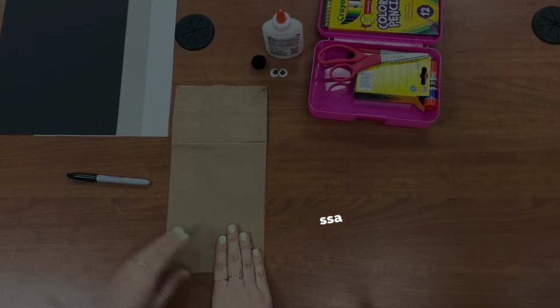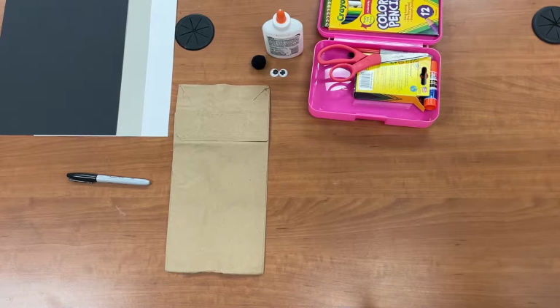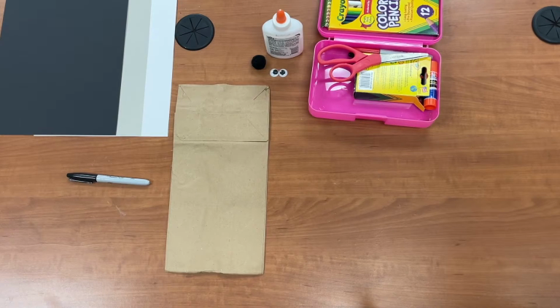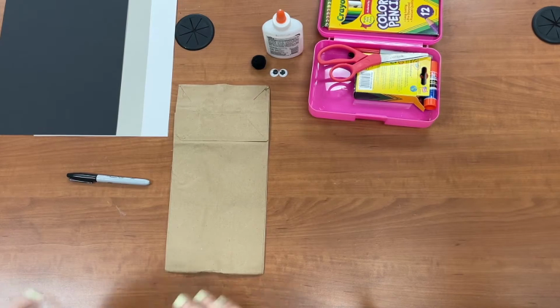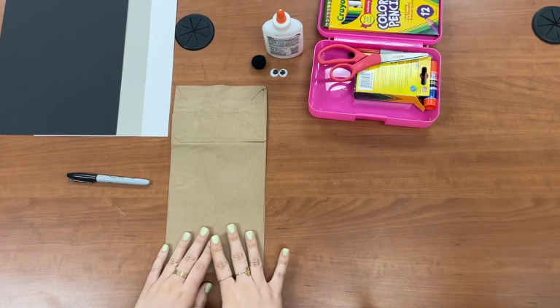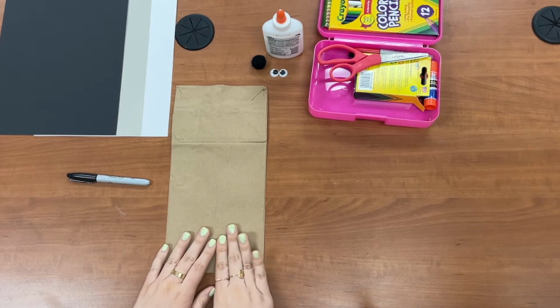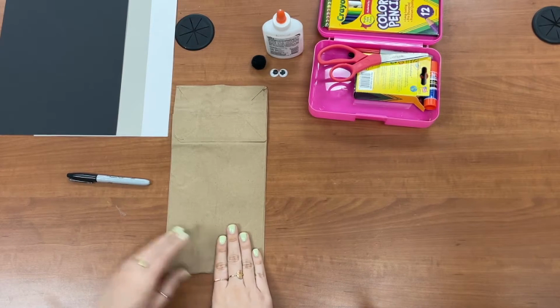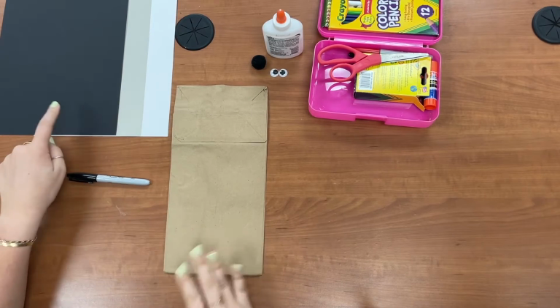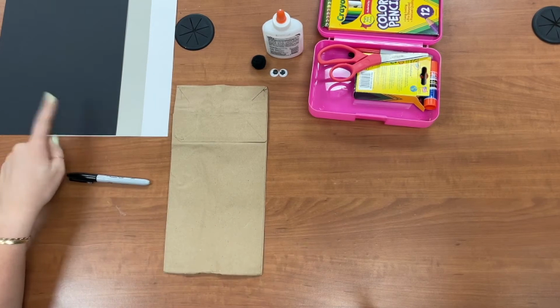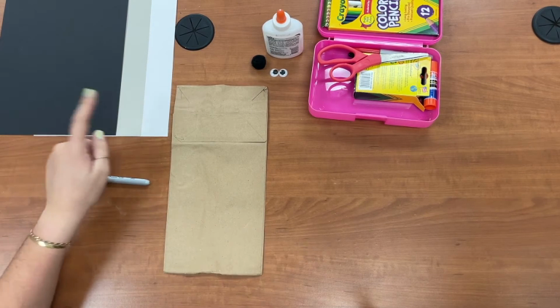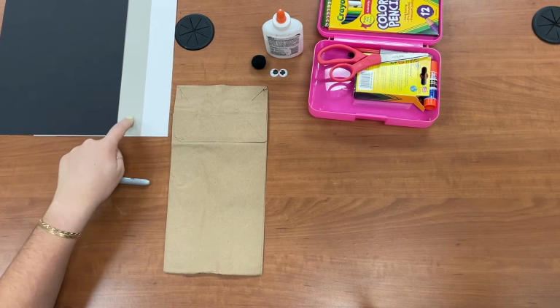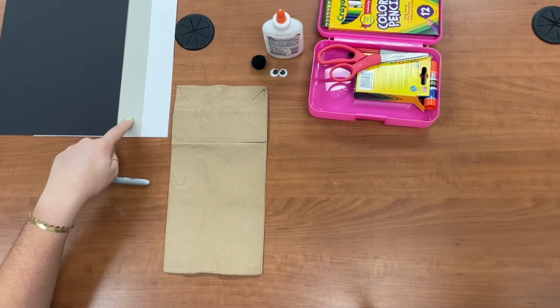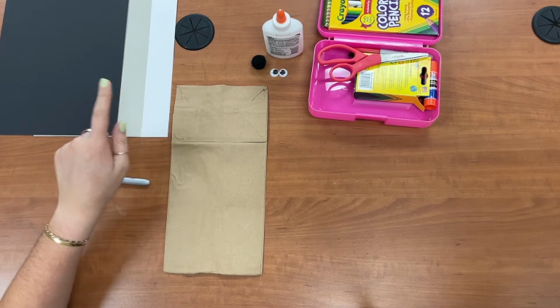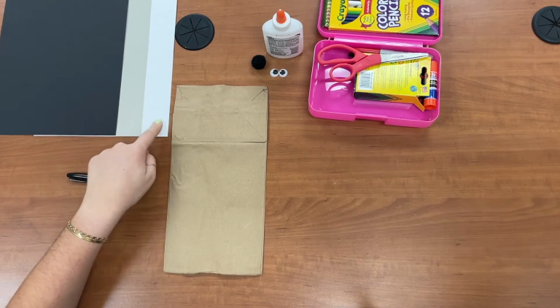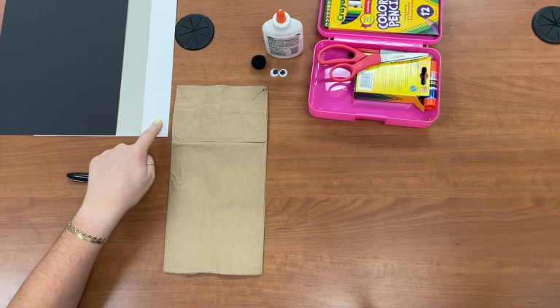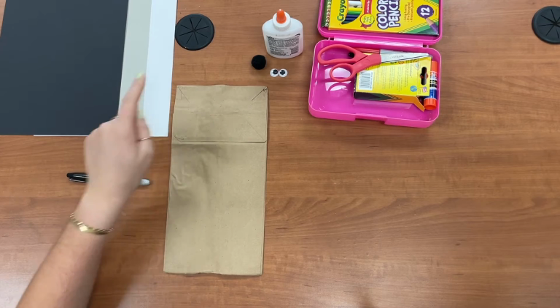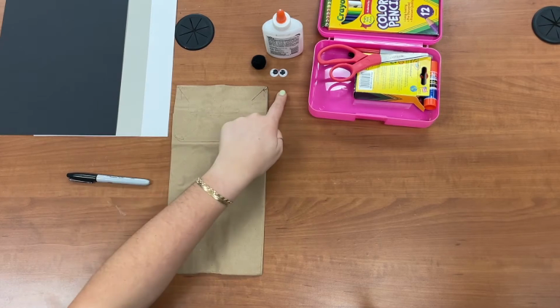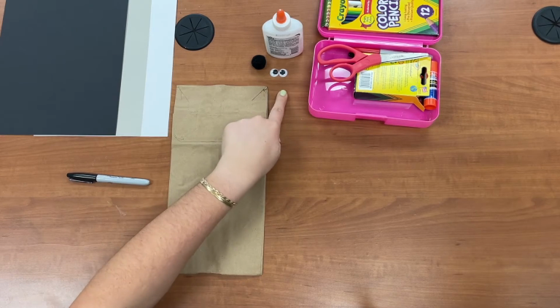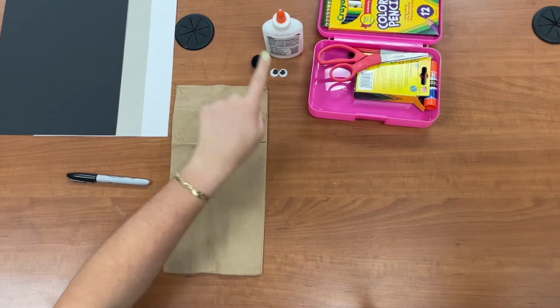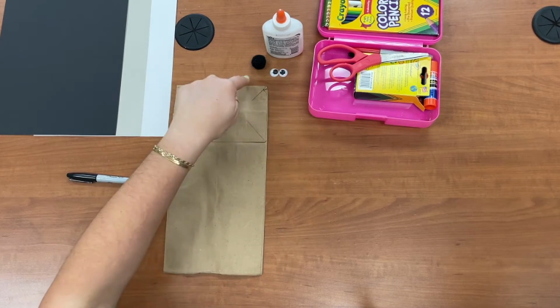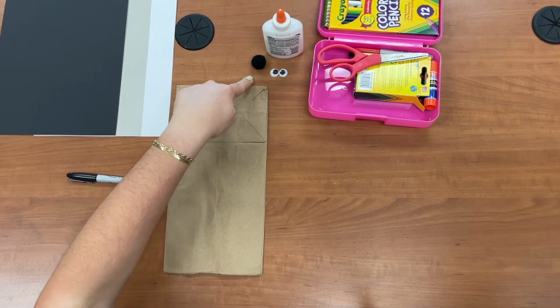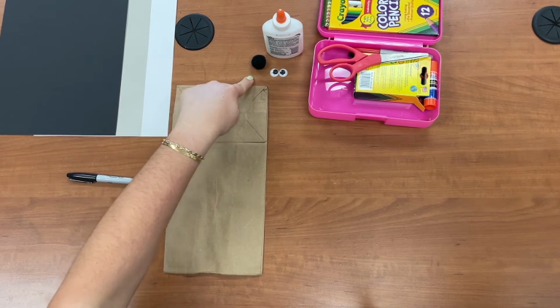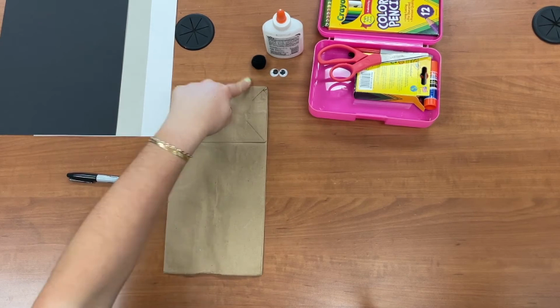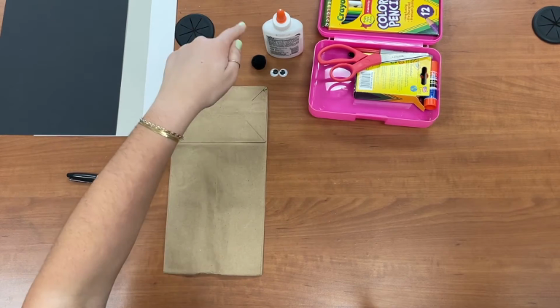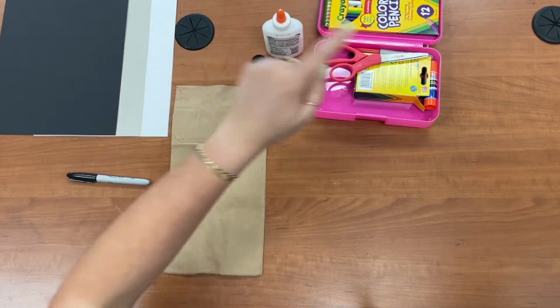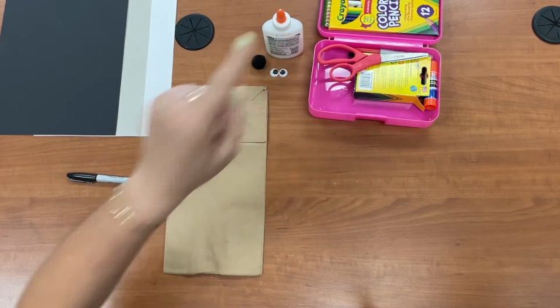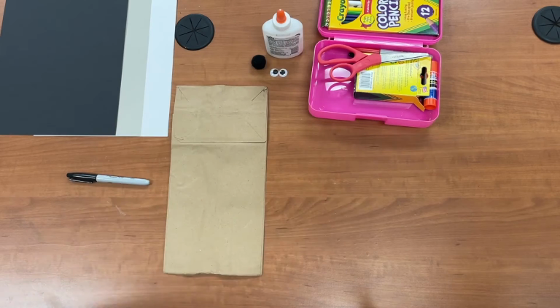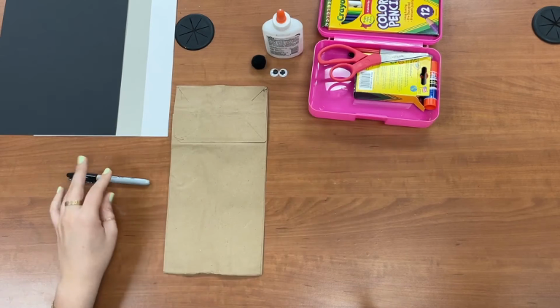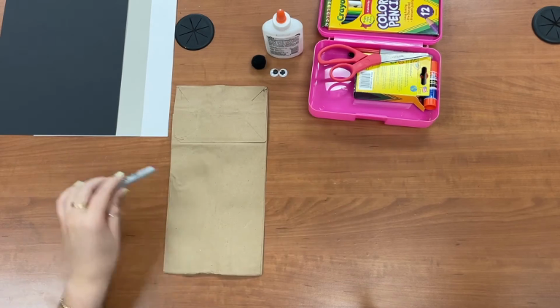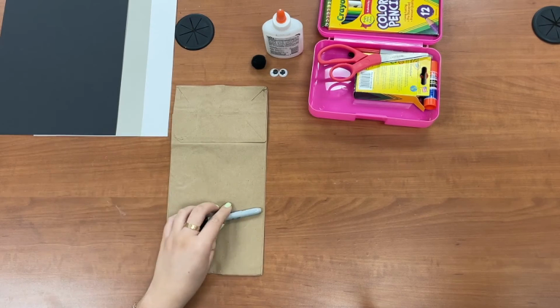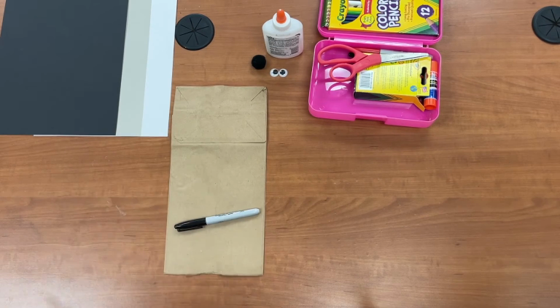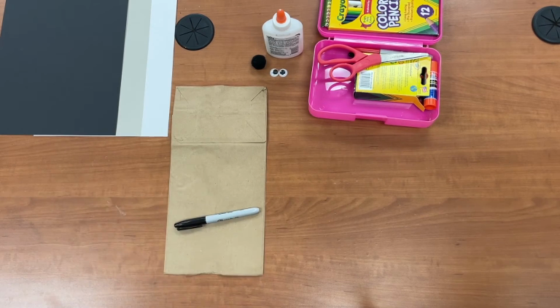For today's craft you will need a brown paper lunch bag, black construction paper, gray construction paper, white paper, googly eyes, something for a nose, glue, scissors, and a black marker or colored pencil.